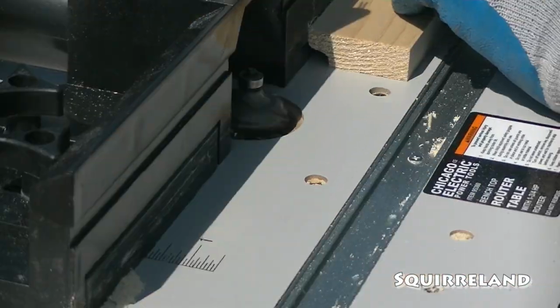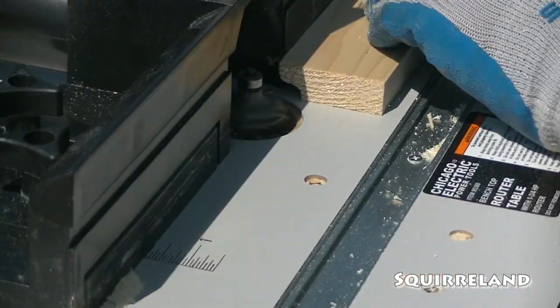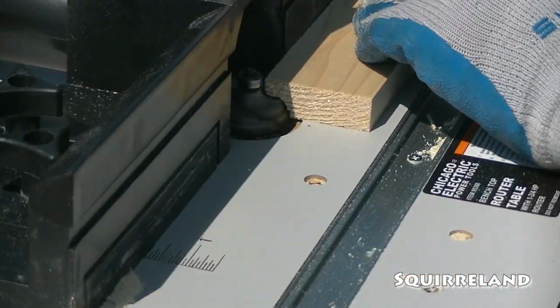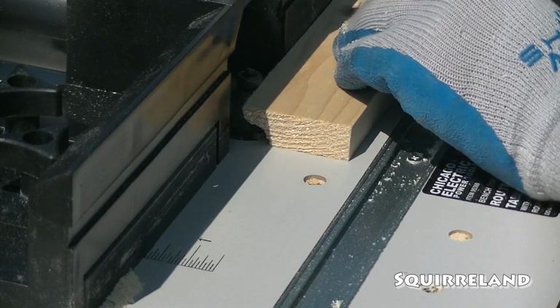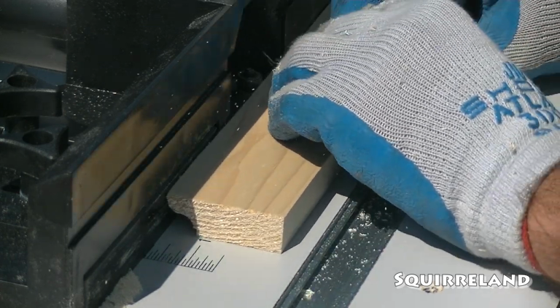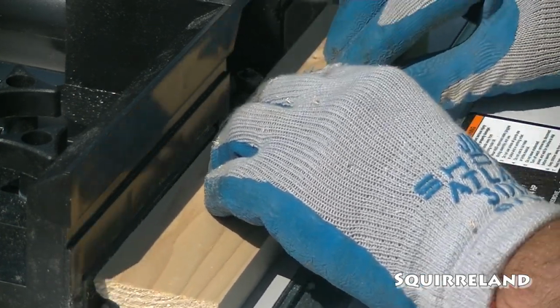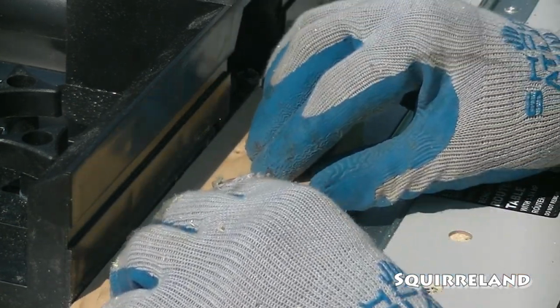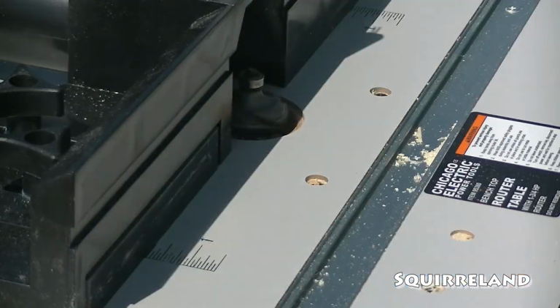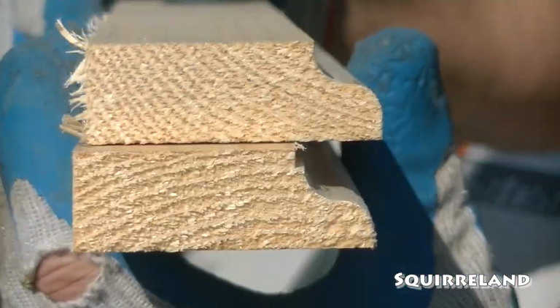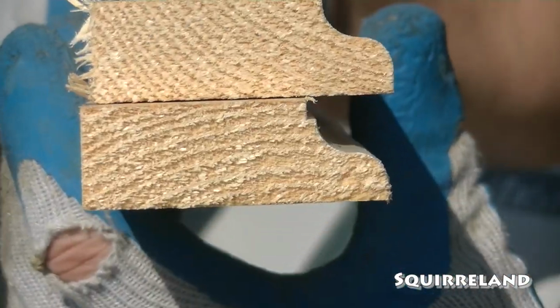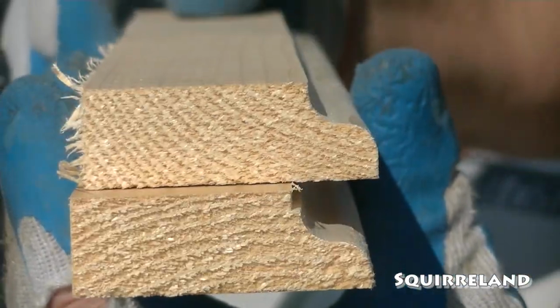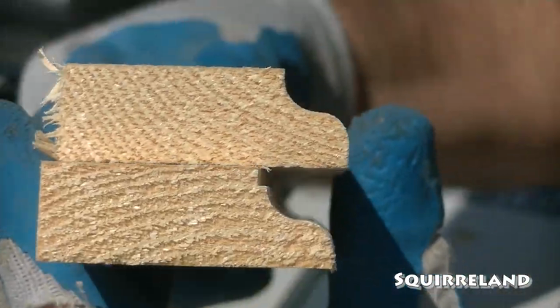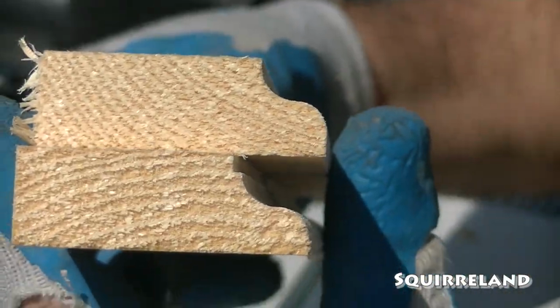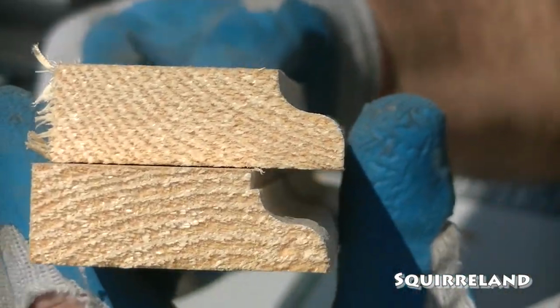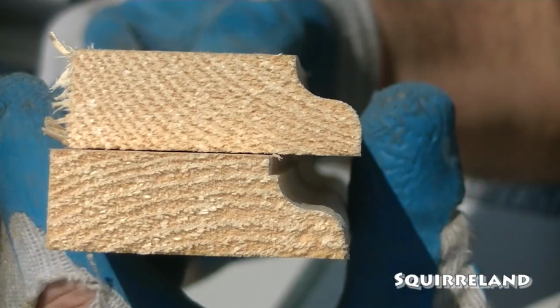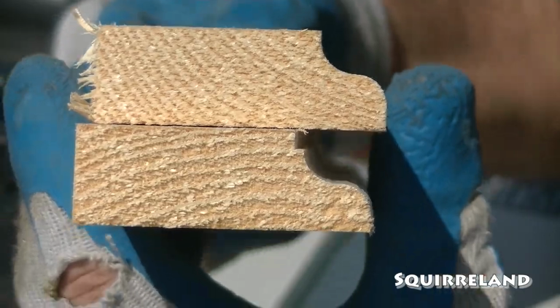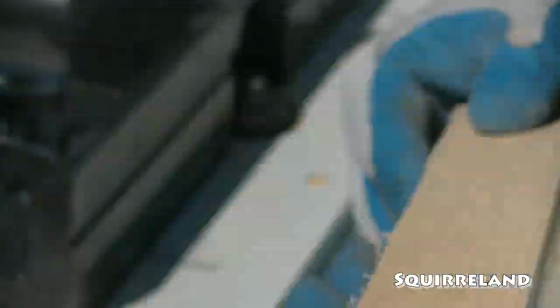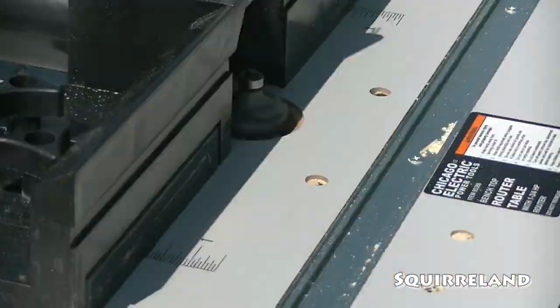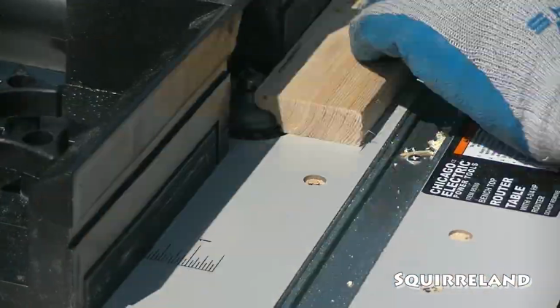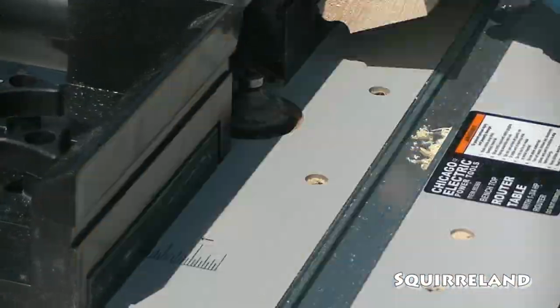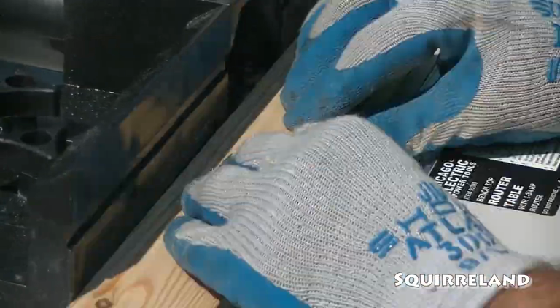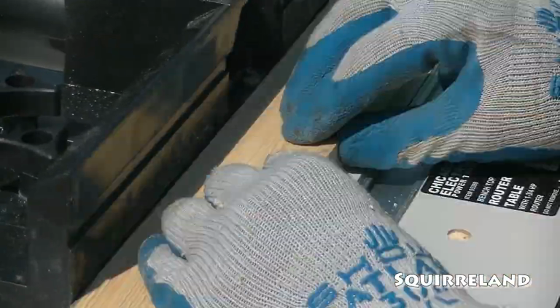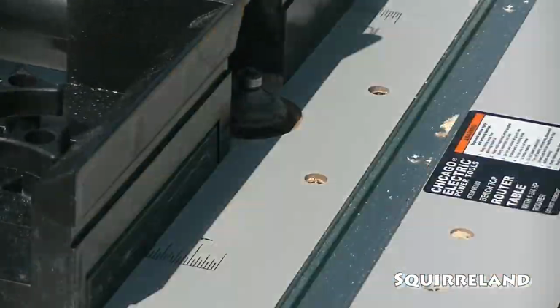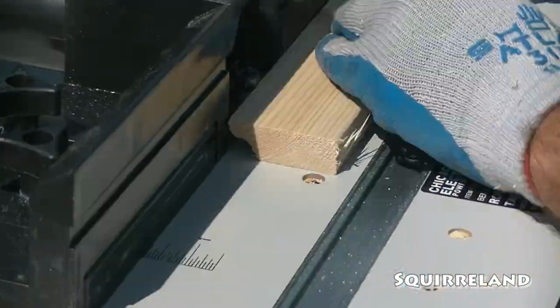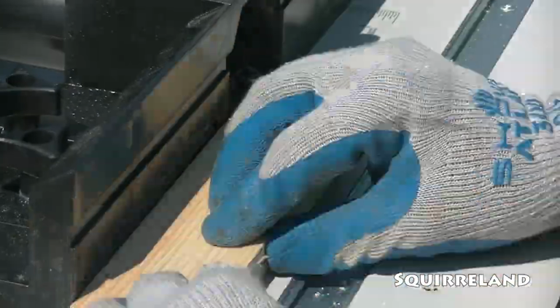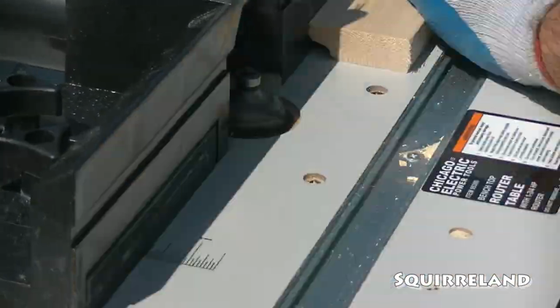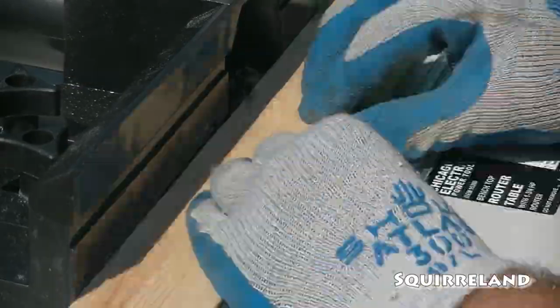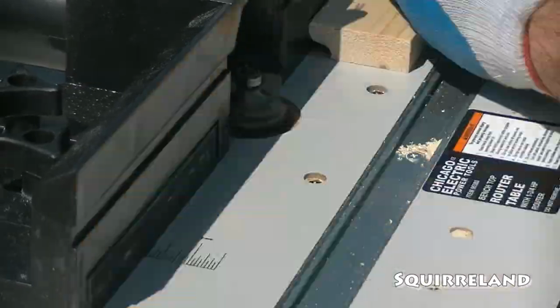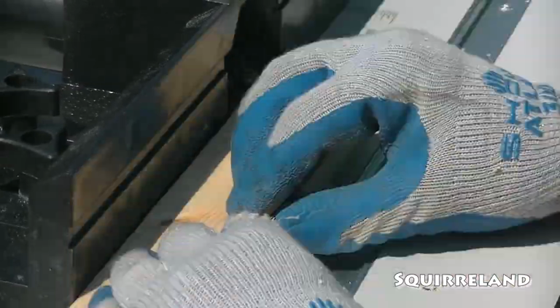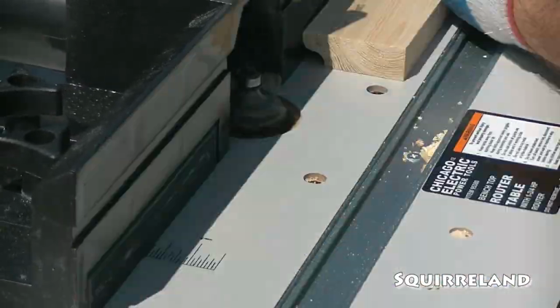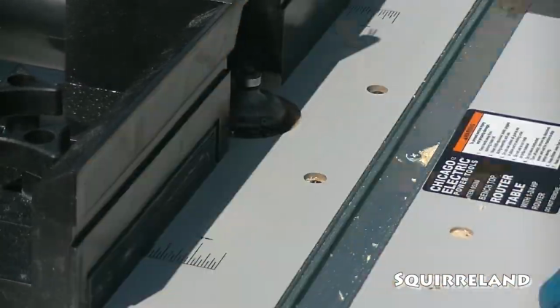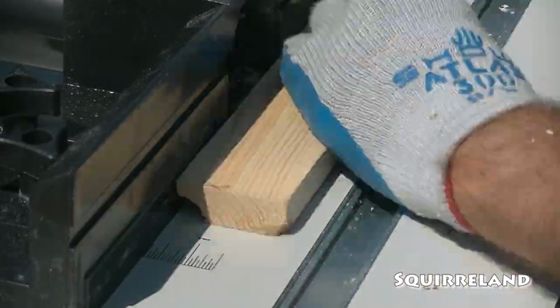This is the pass with the detail router bit. The board on the top is the first pass, the board on the bottom is the second. Doing things this way made everything so much smoother and significantly easier to do instead of trying to force the board through while using a dull router bit.